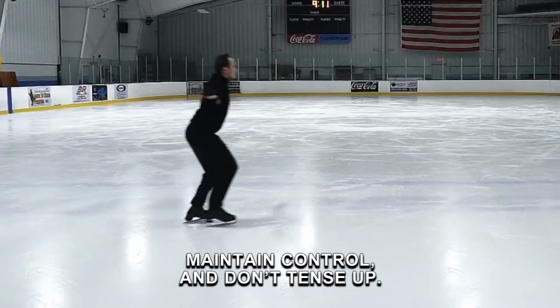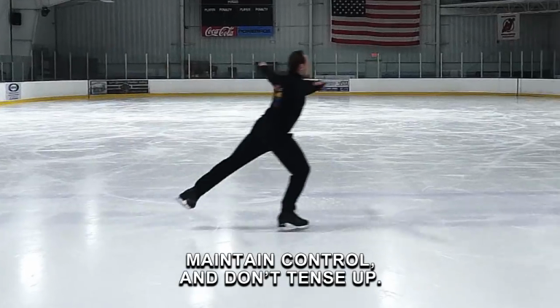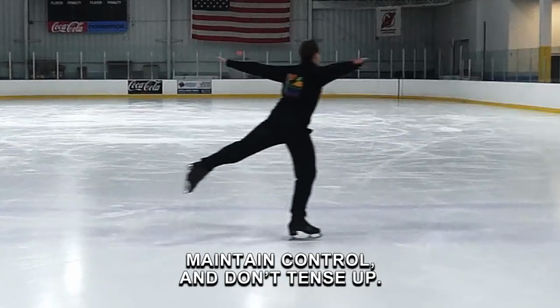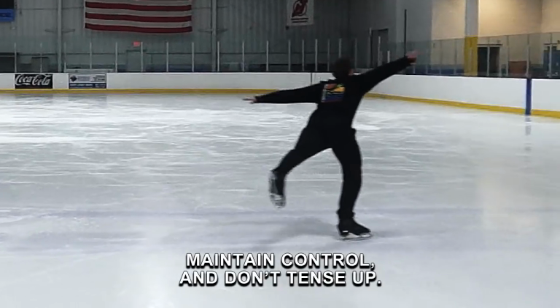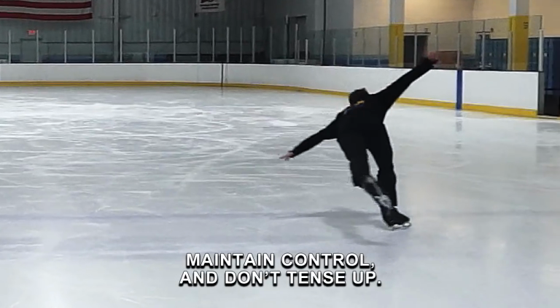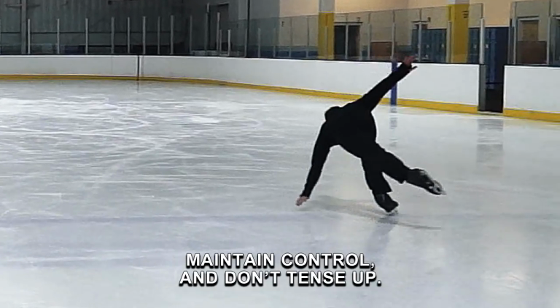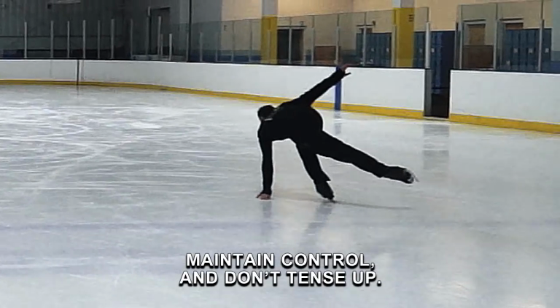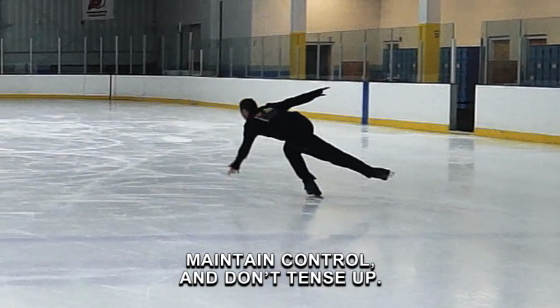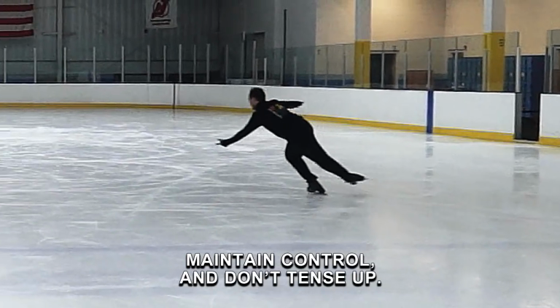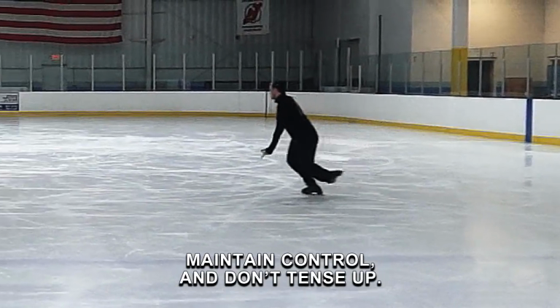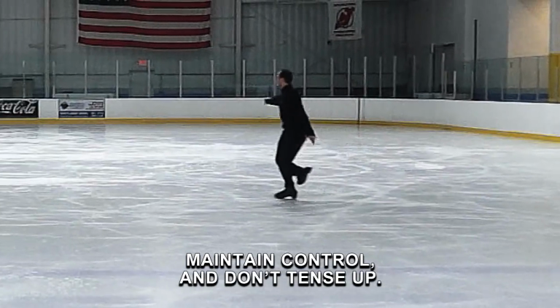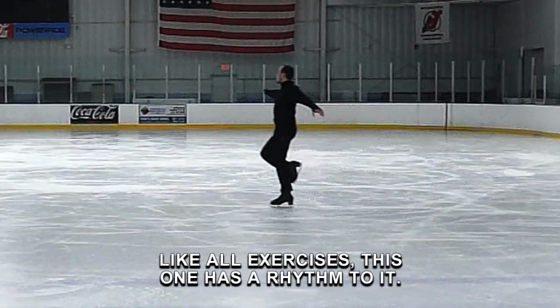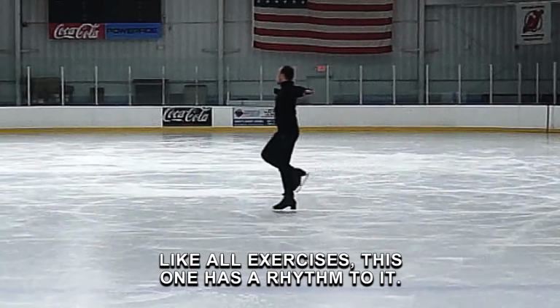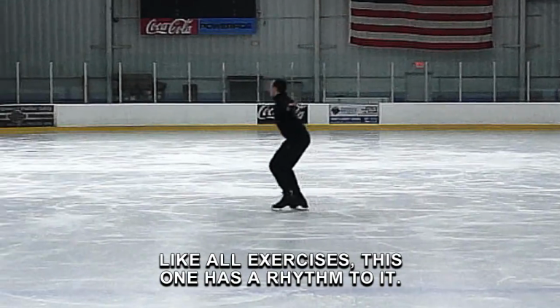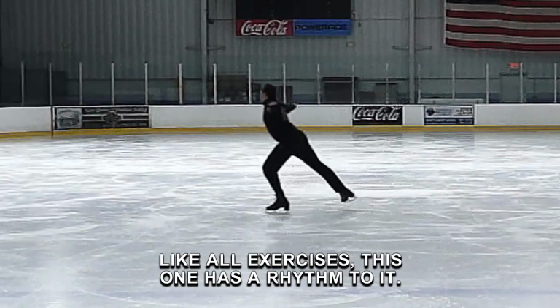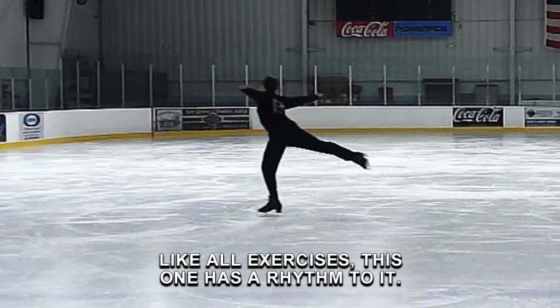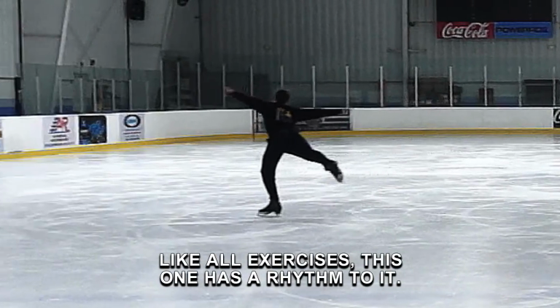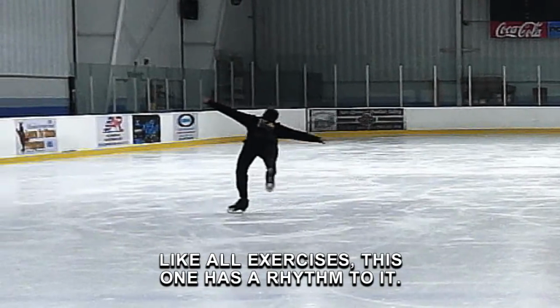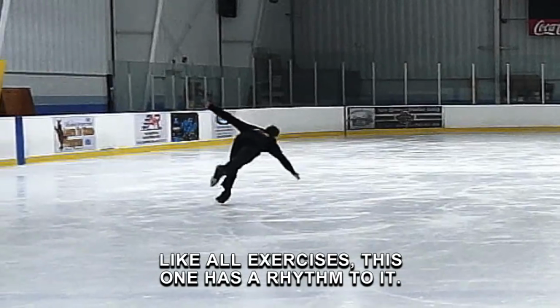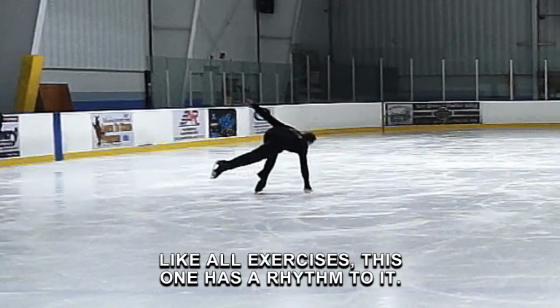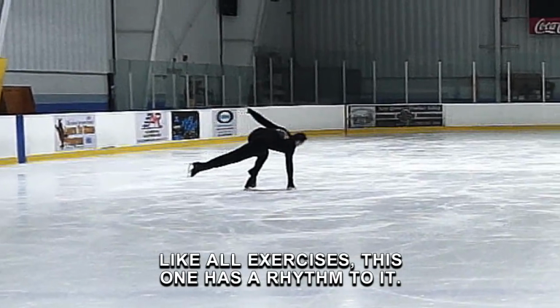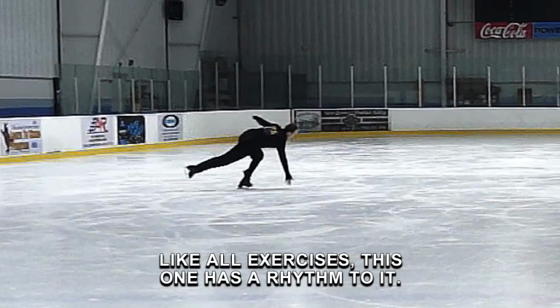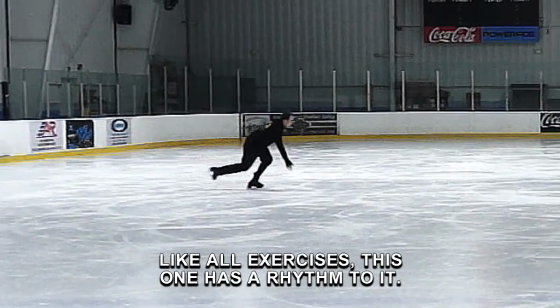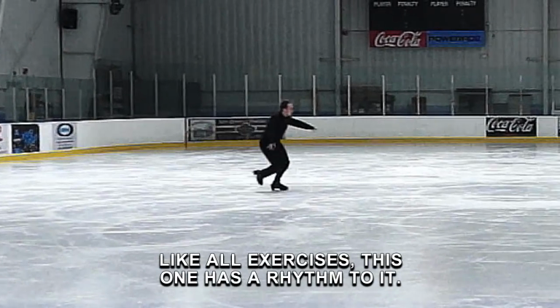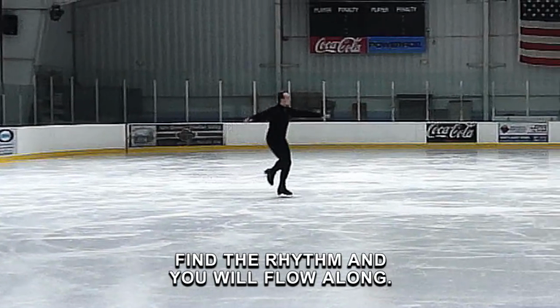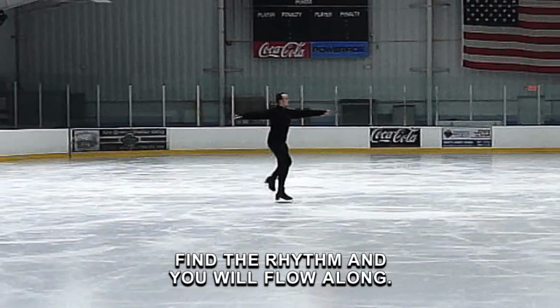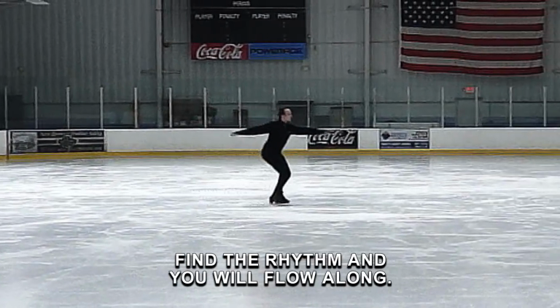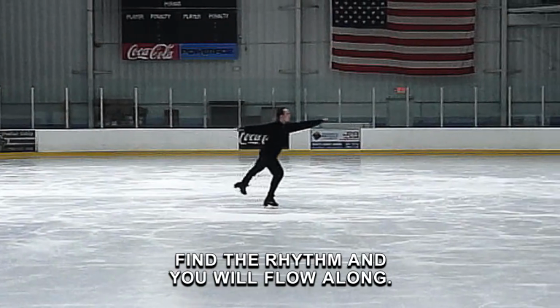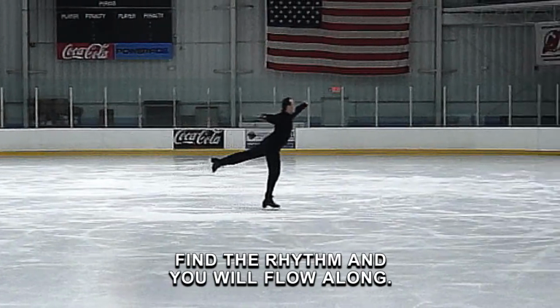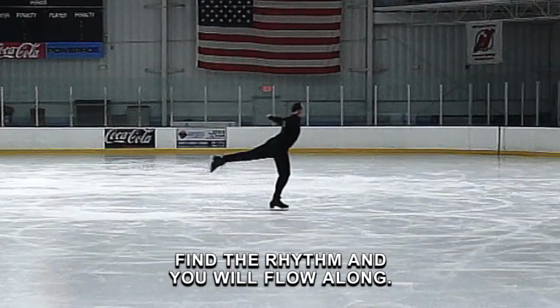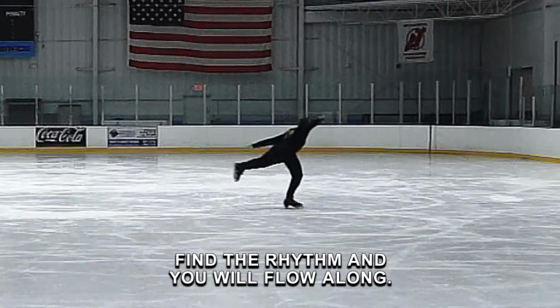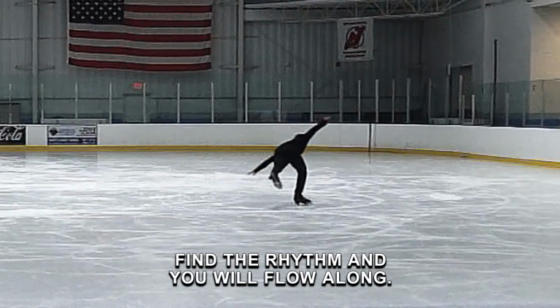Maintain control and don't tense up. Like all exercises, this one has a rhythm to it. Find the rhythm and you will flow along. Miss it and it will throw you.